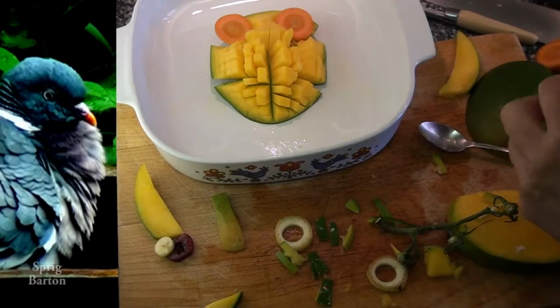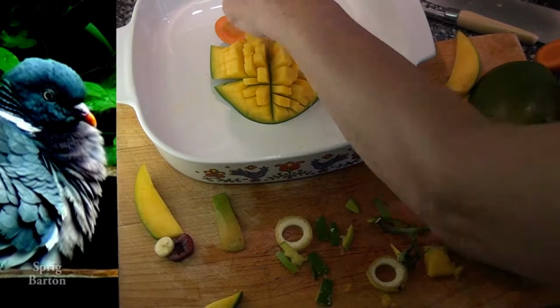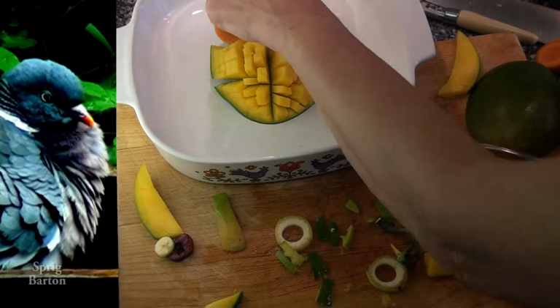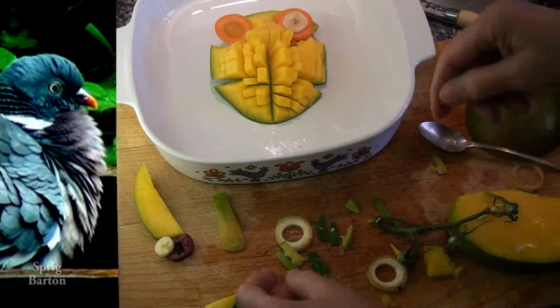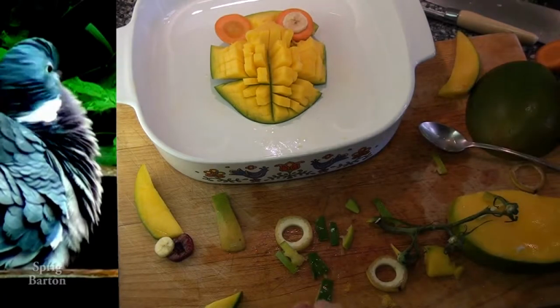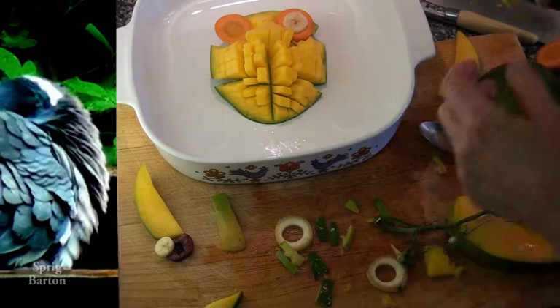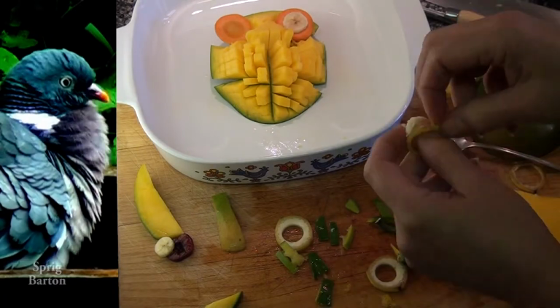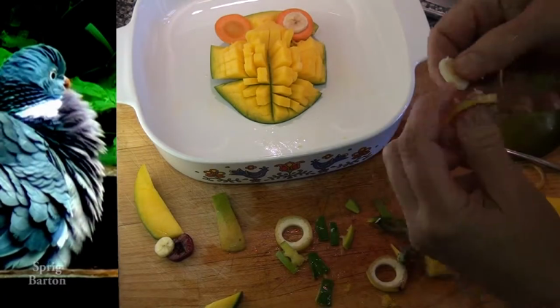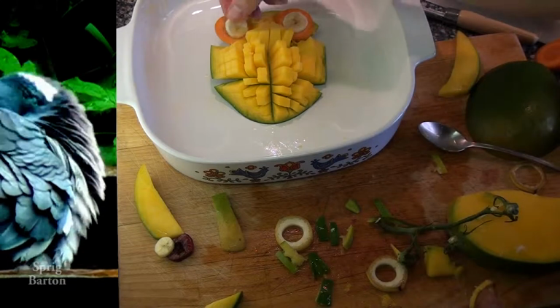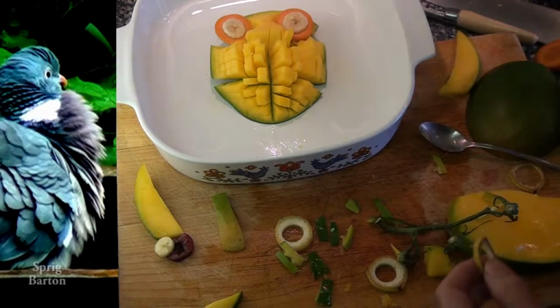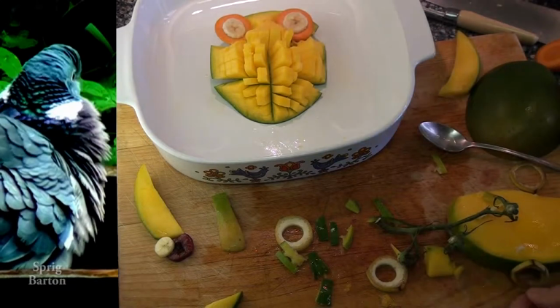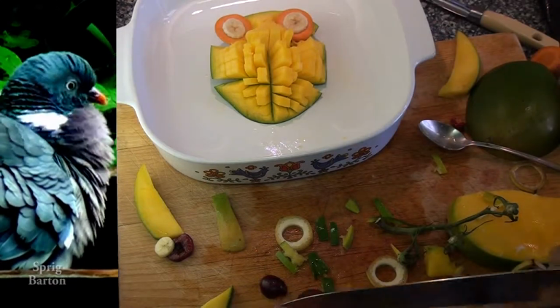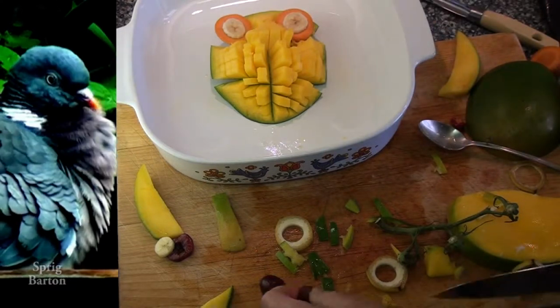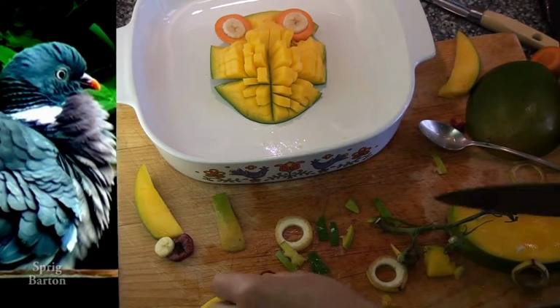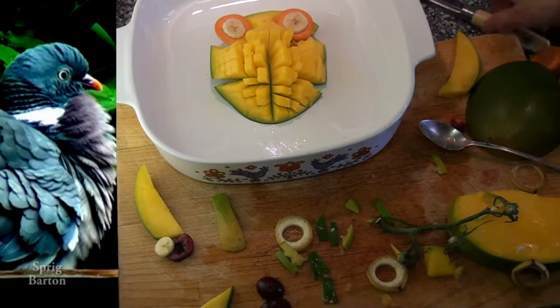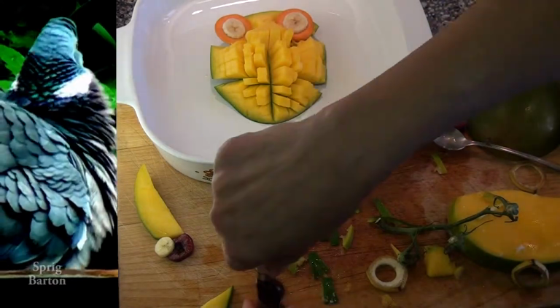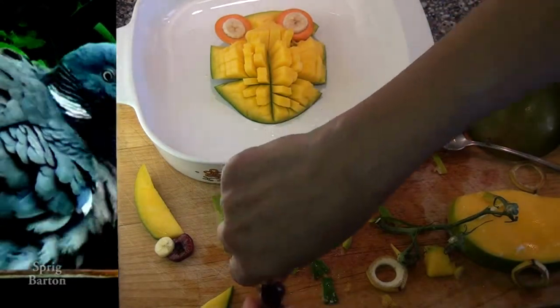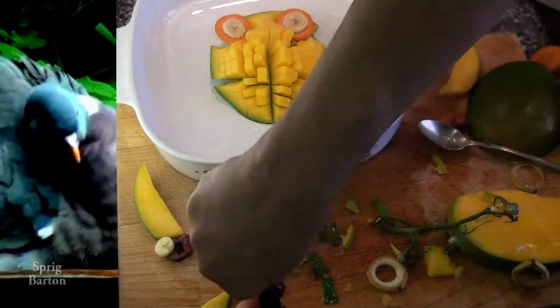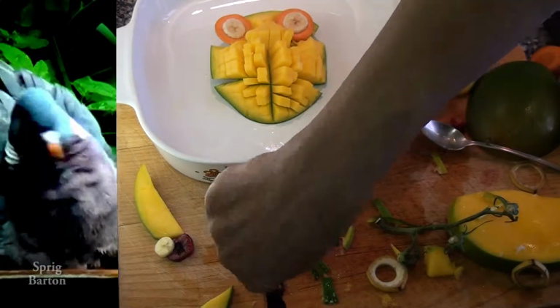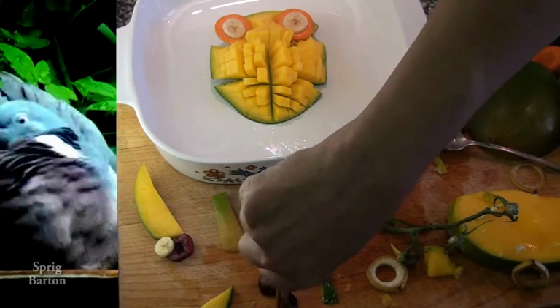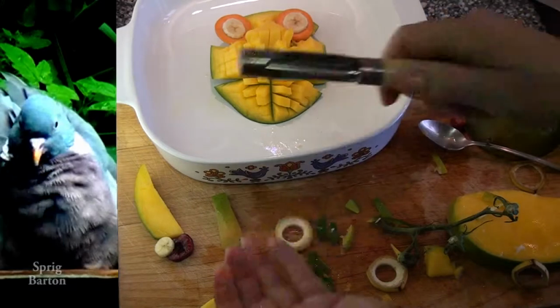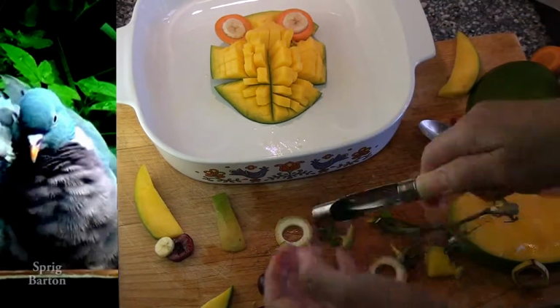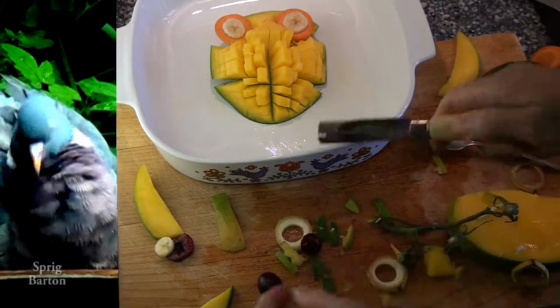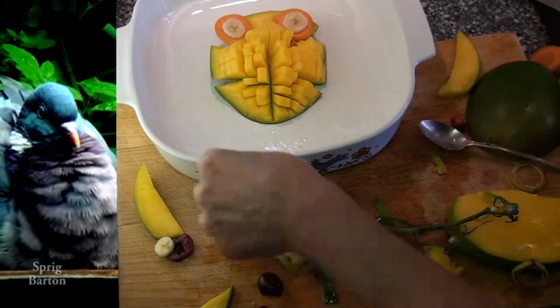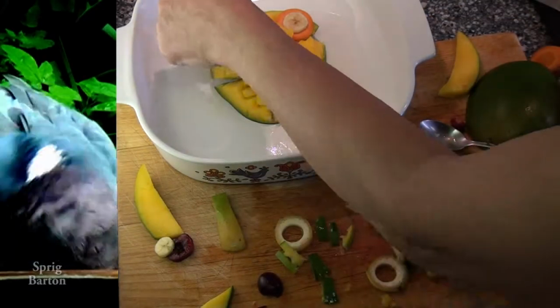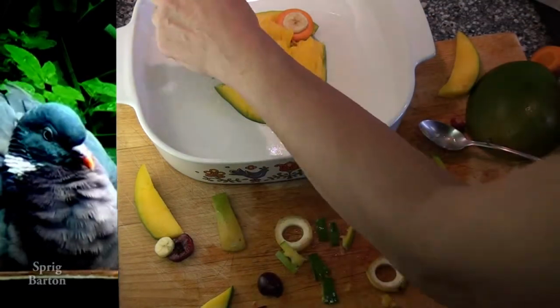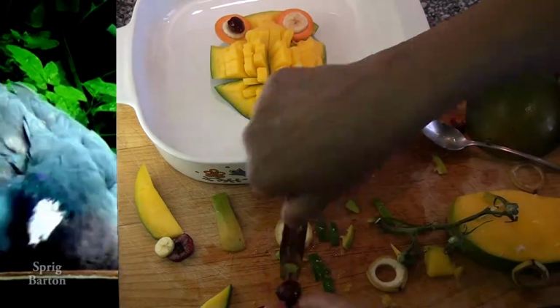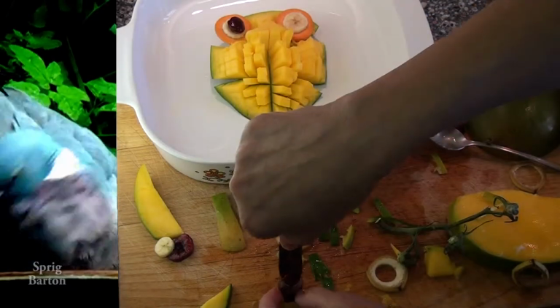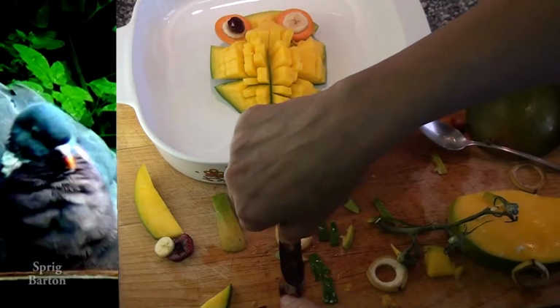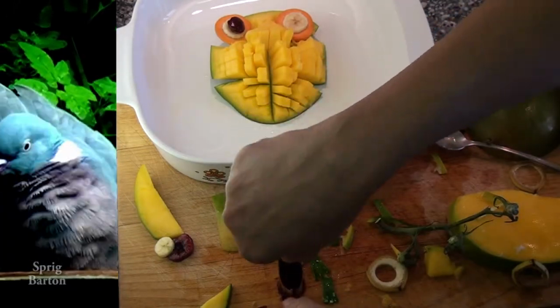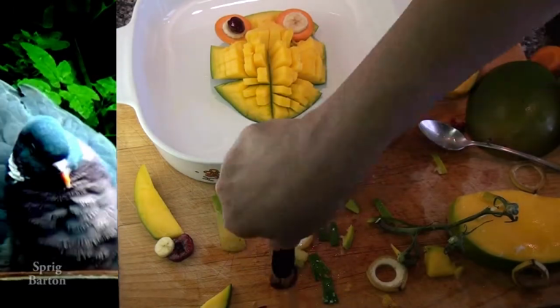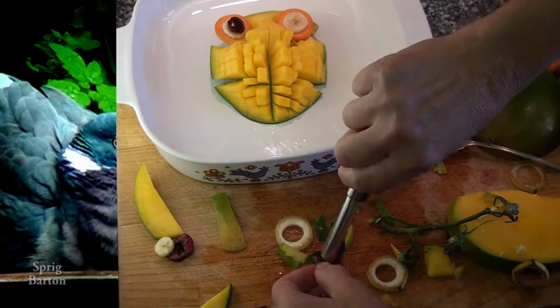I've even made some cuts there so that the face could be flatter with the puffy body. Get a couple of carrot slices, maybe a banana slice. Let's make some owl eyes. I think I'm going to use some cherries too — cherries for the dark centers of the eyes.